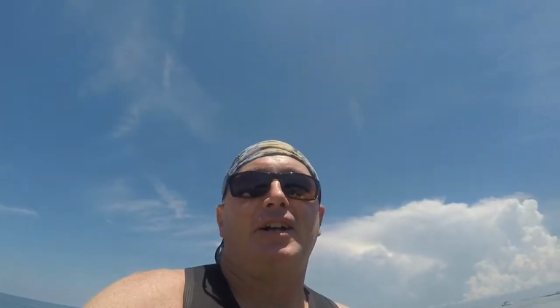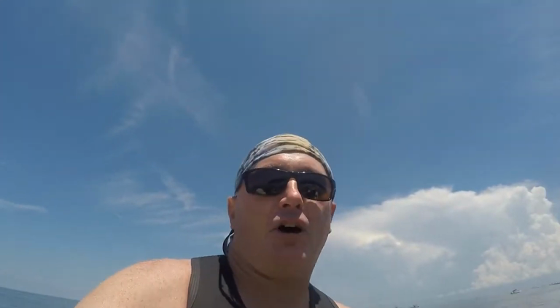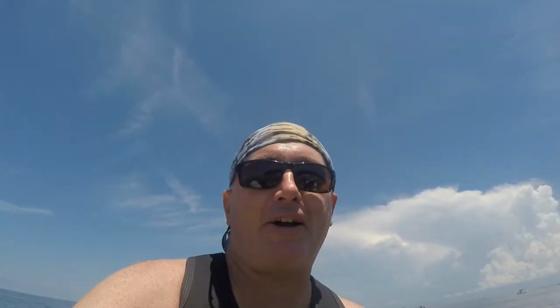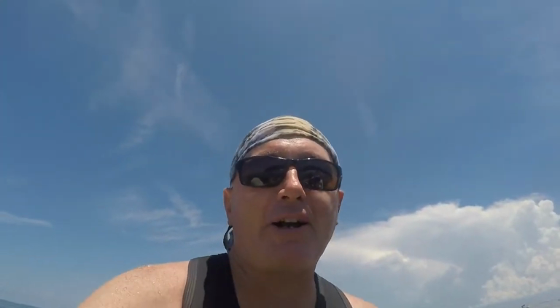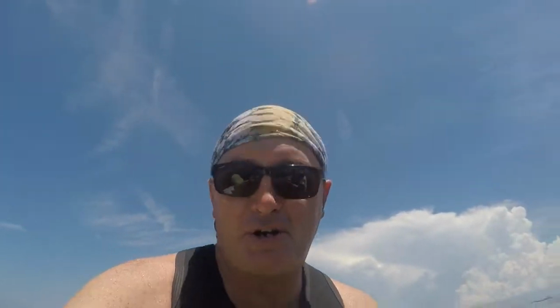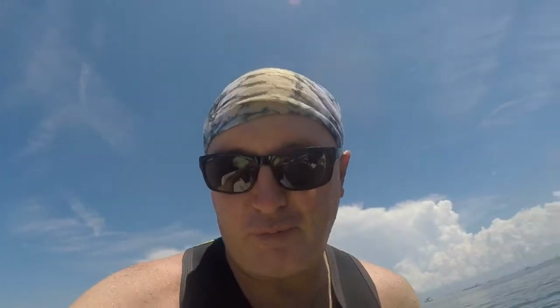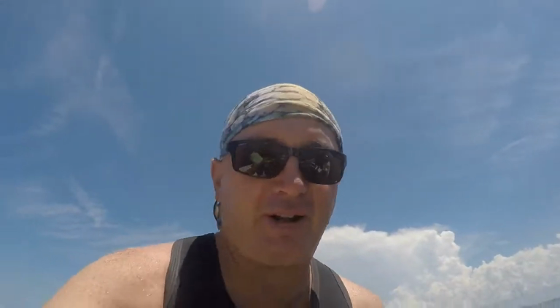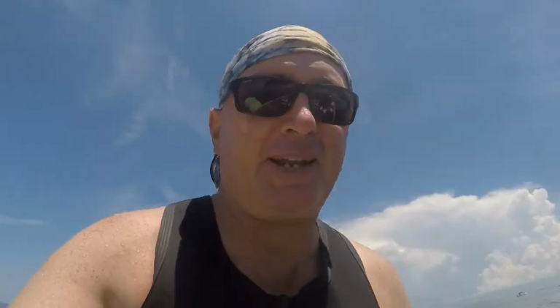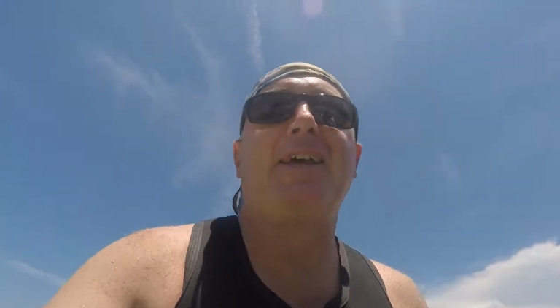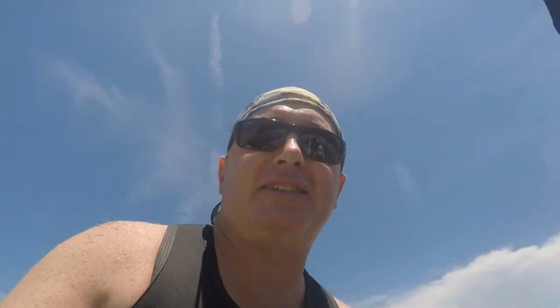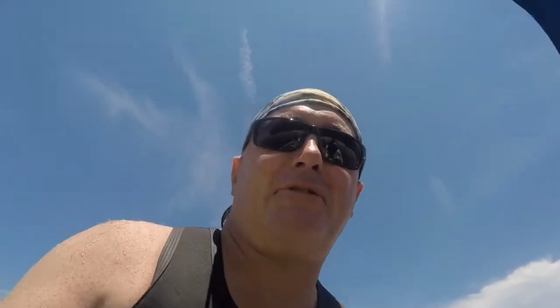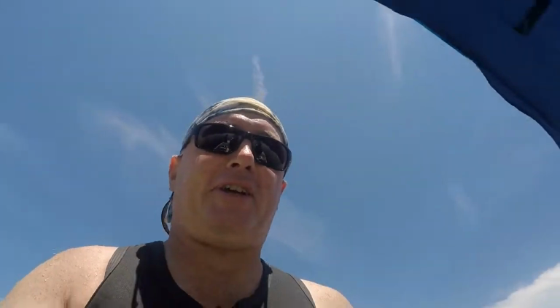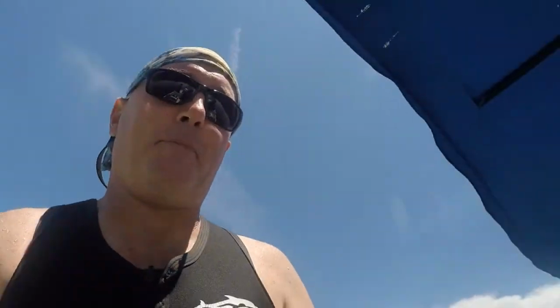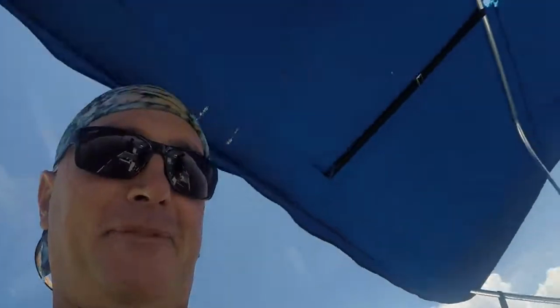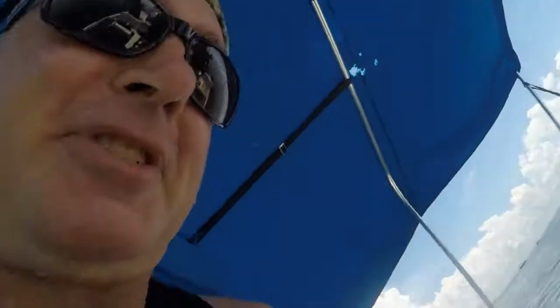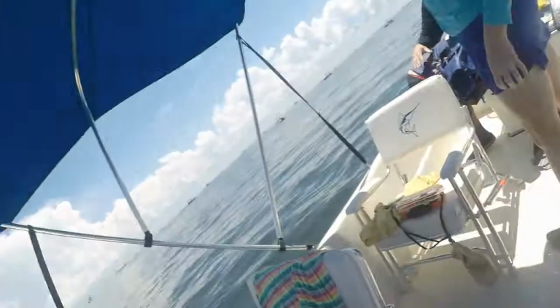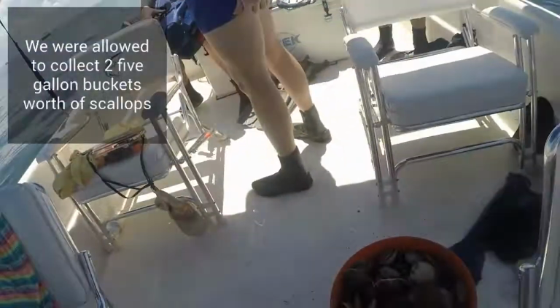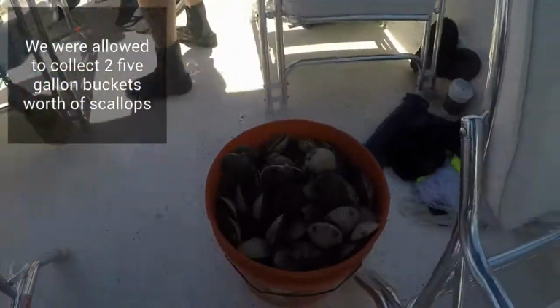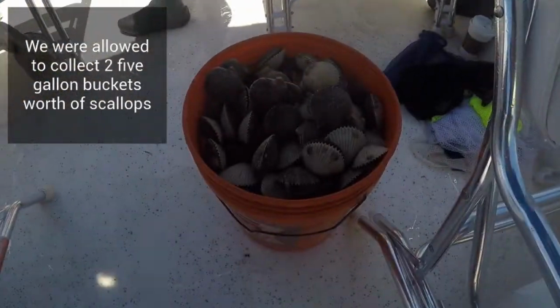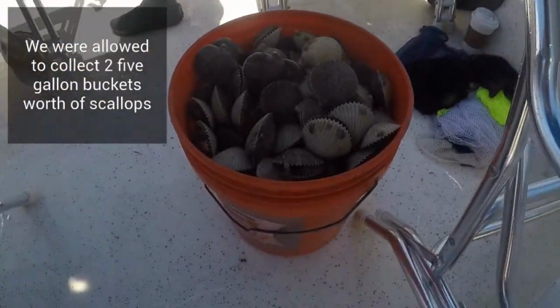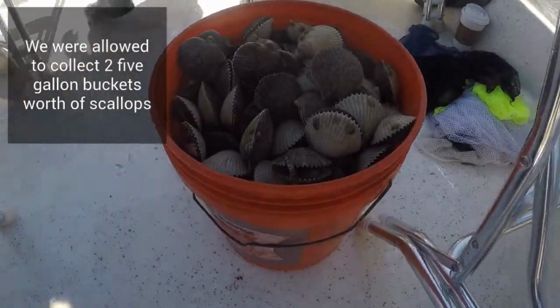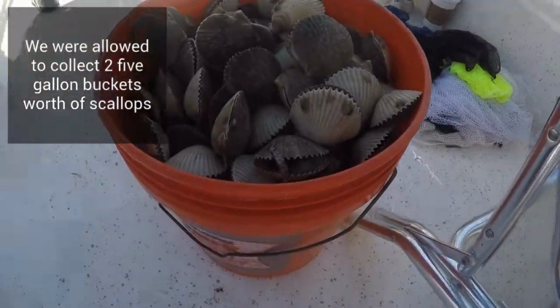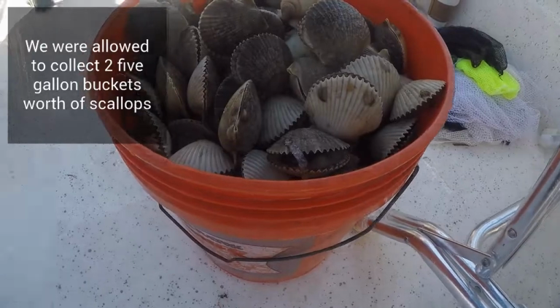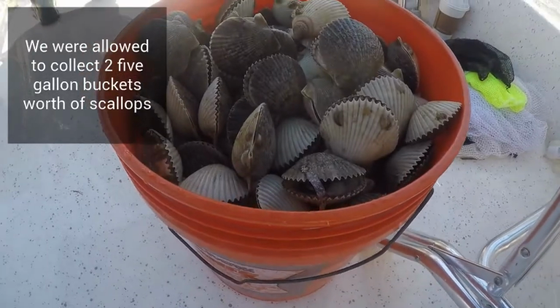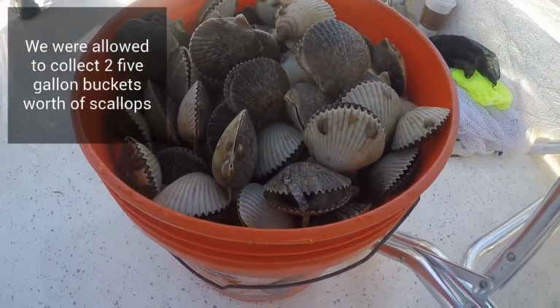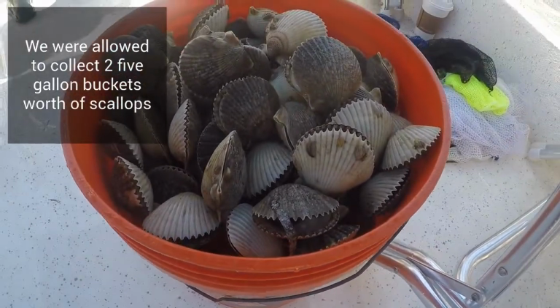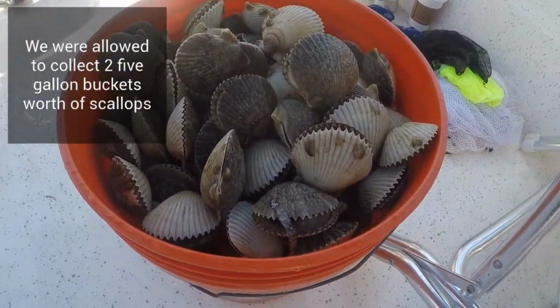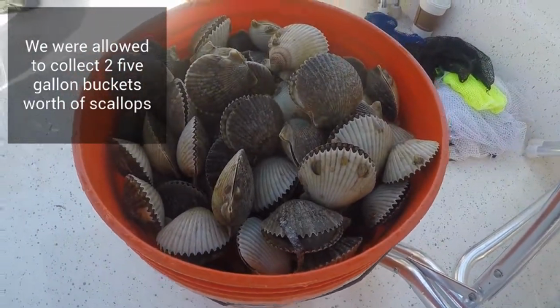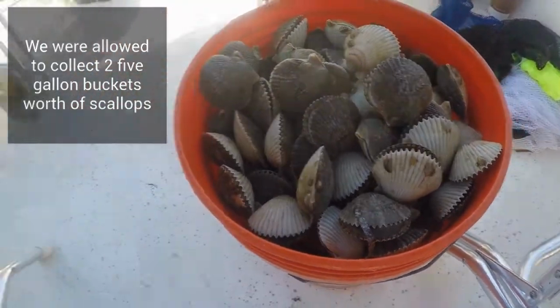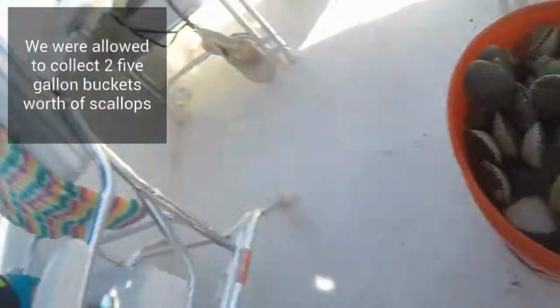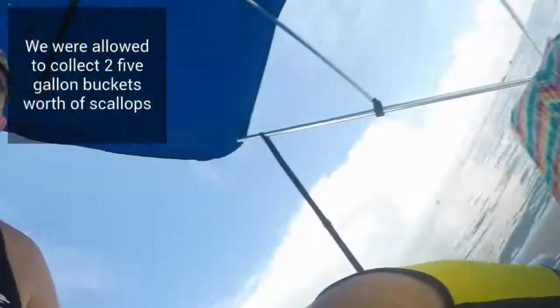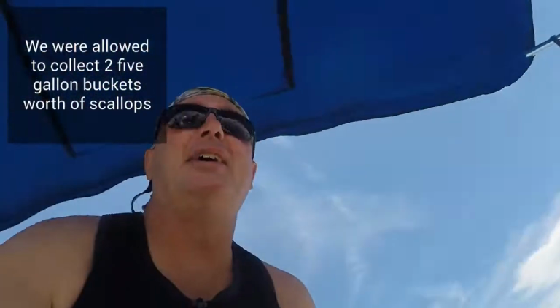We're out of the water — we caught our limit! Let's take a look at what a bucket full of scallops looks like. After all that hard work, we're all good to go.